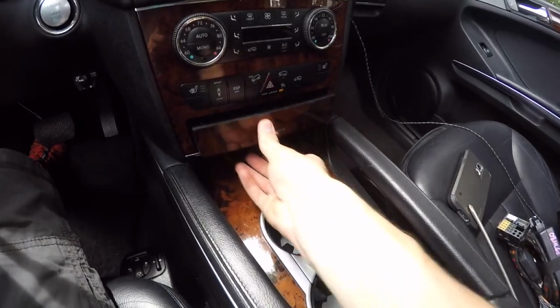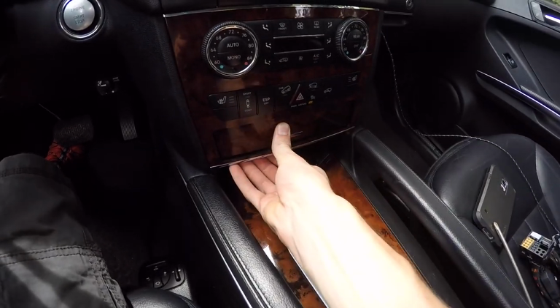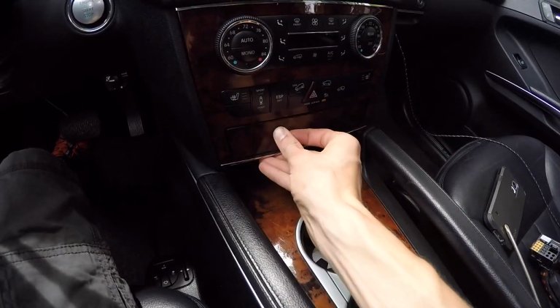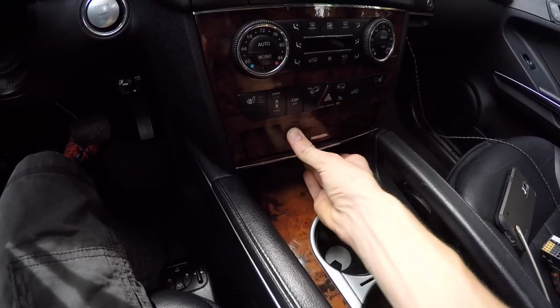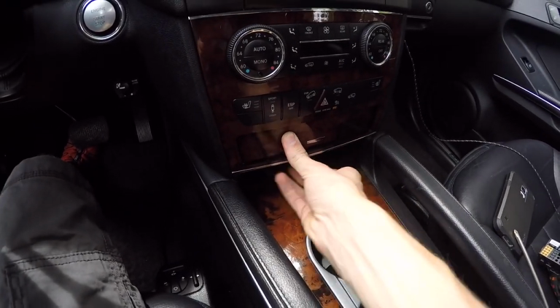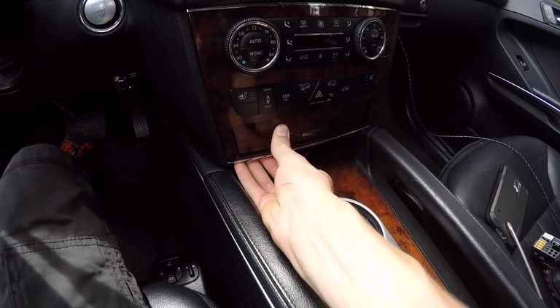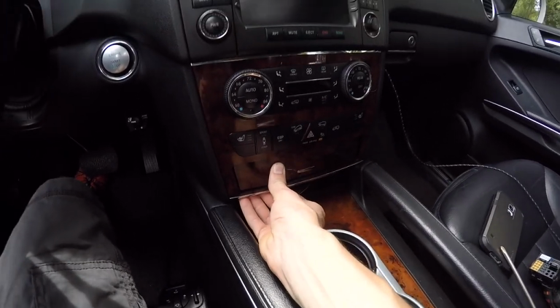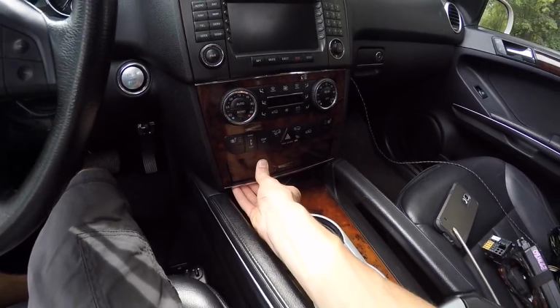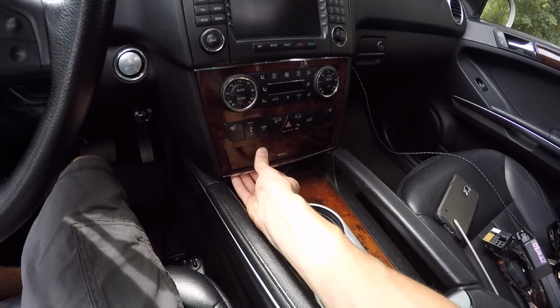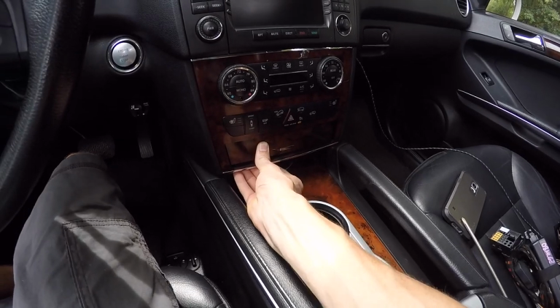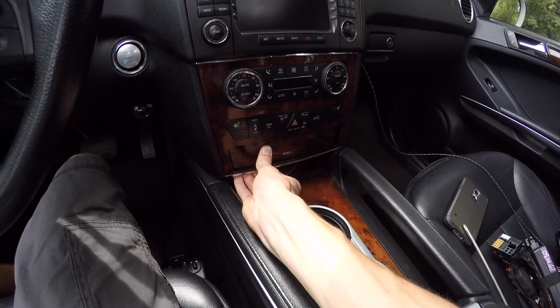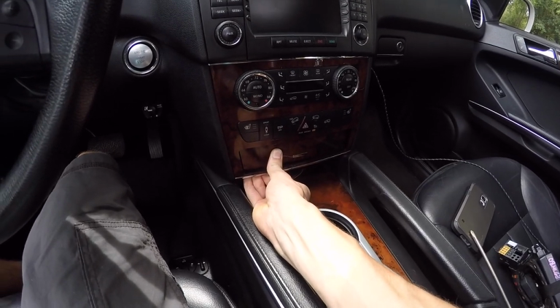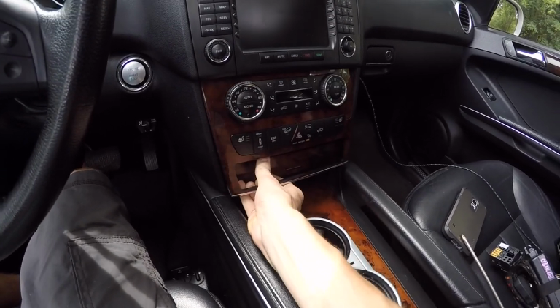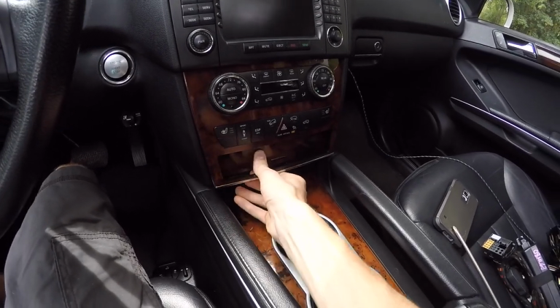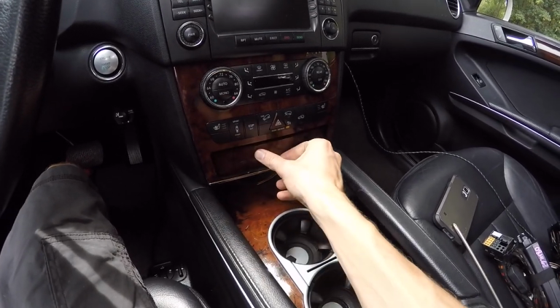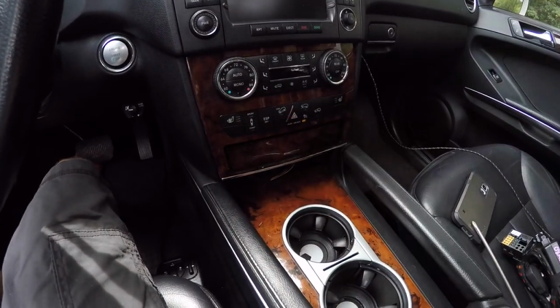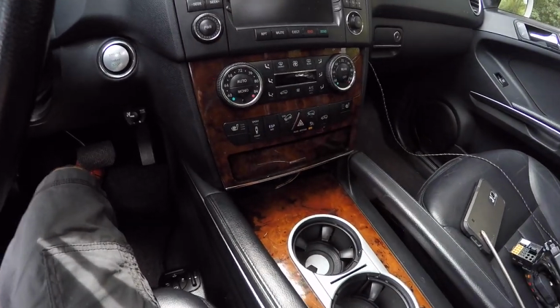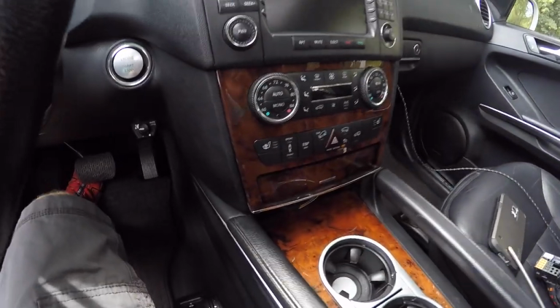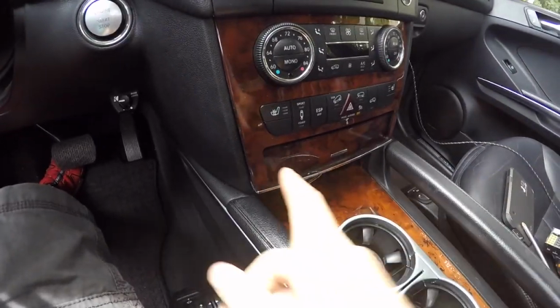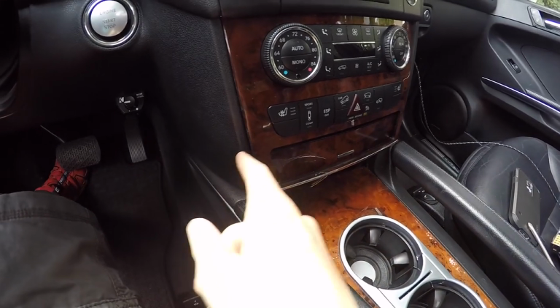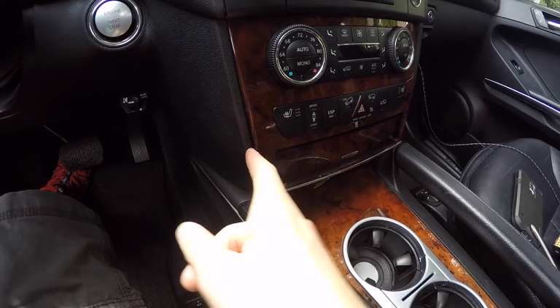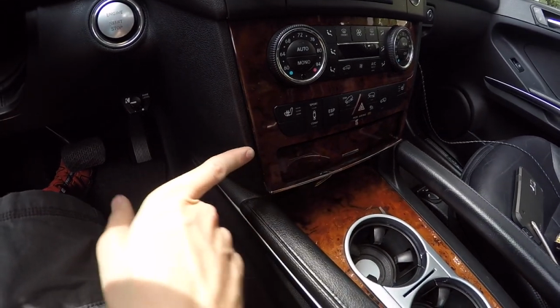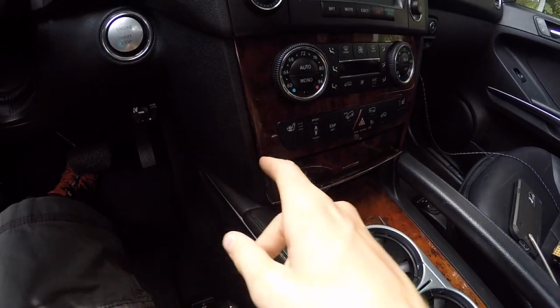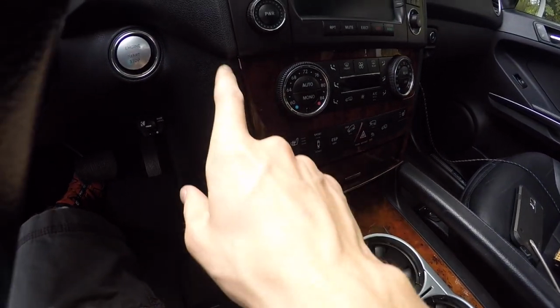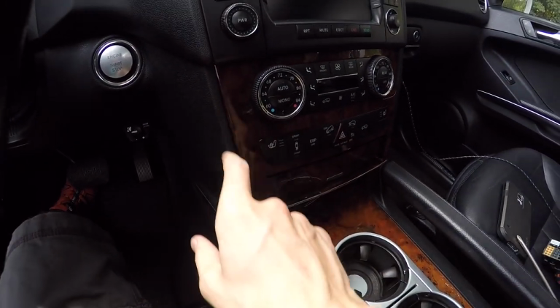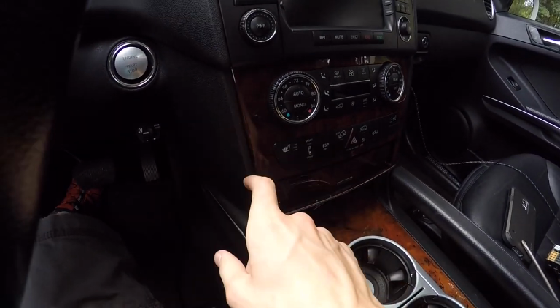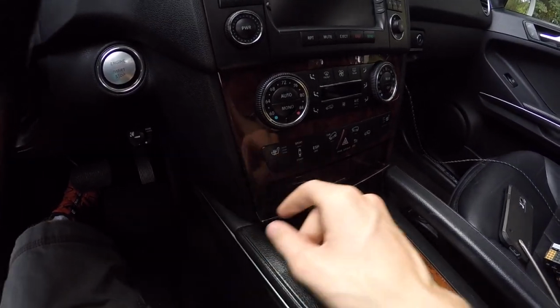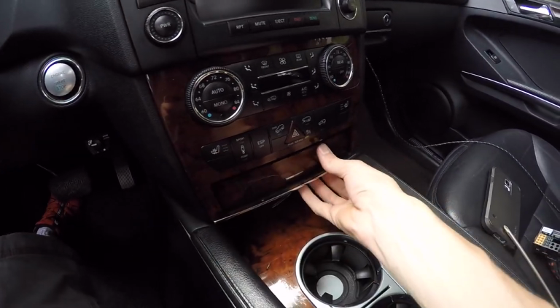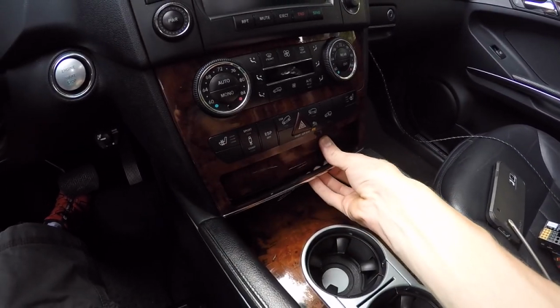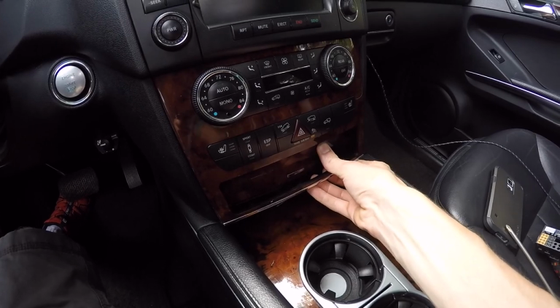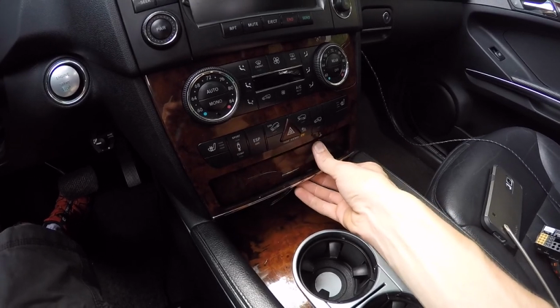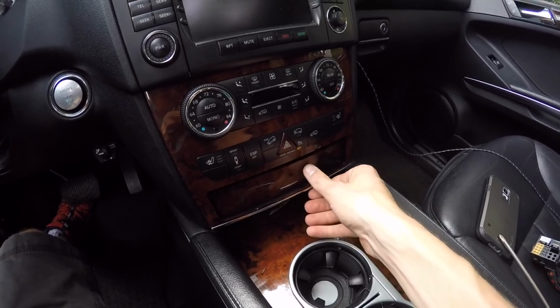Next, make sure that drawer is closed — or in my case, hold it in there — and pull out on this panel. You've got to be careful not to break it. You can also use a pry tool and pry from the edges, but be careful not to scratch or crack any of this. I find it's easier to just pull it out.